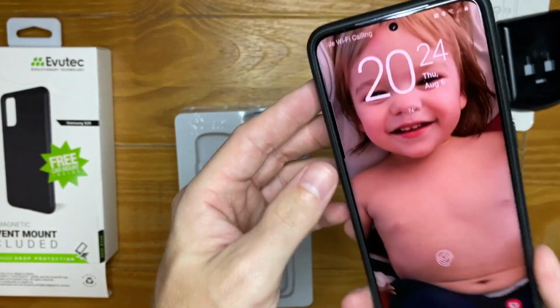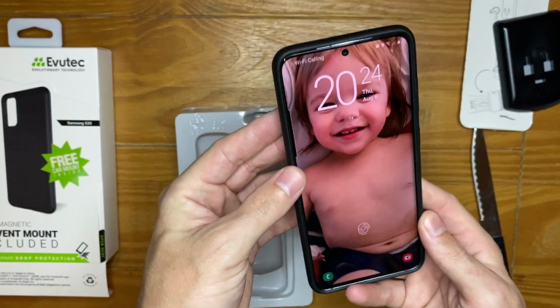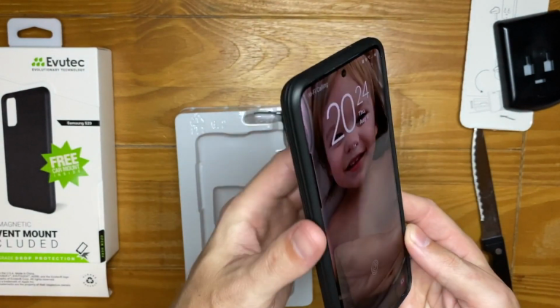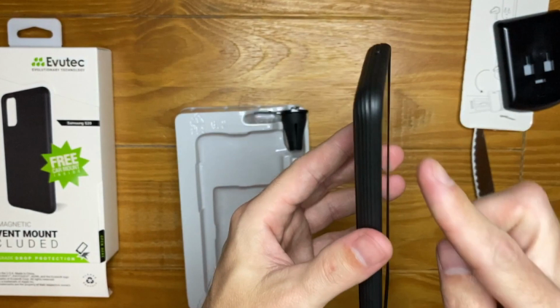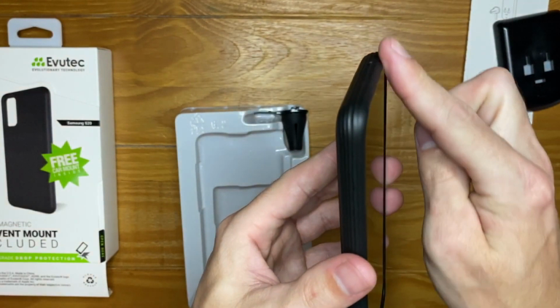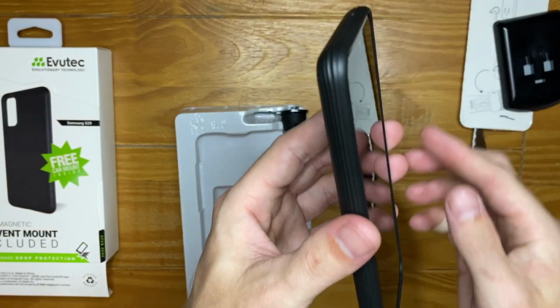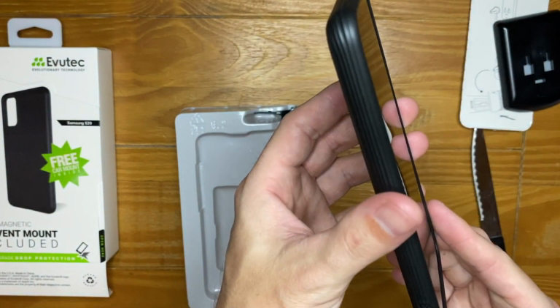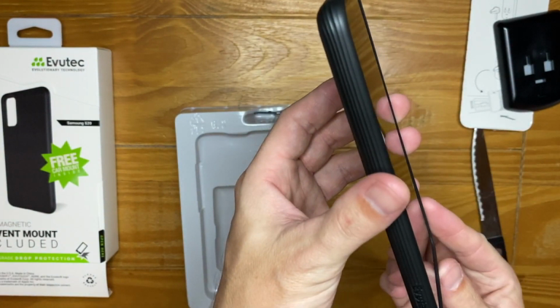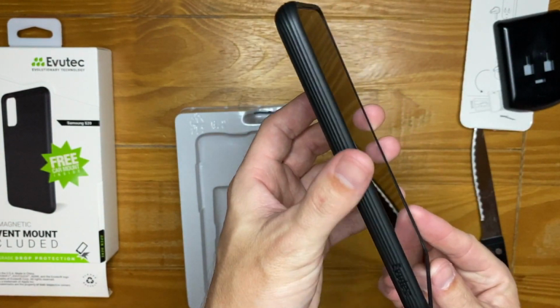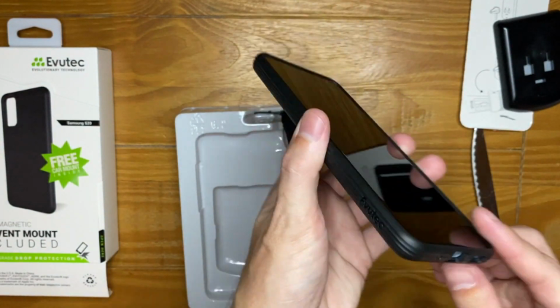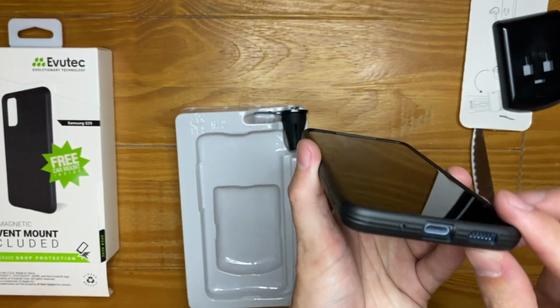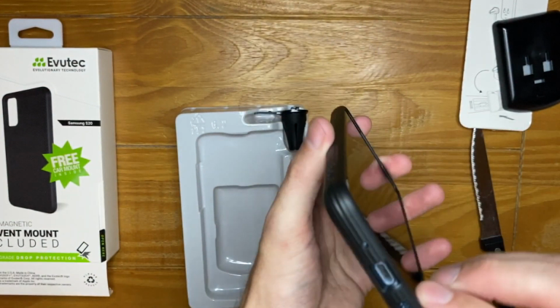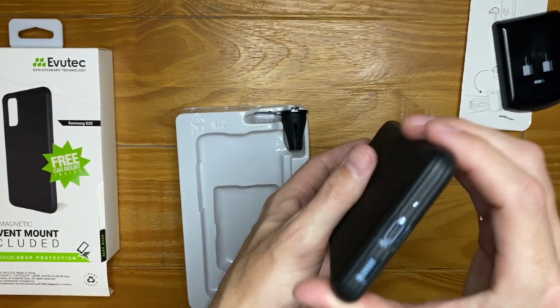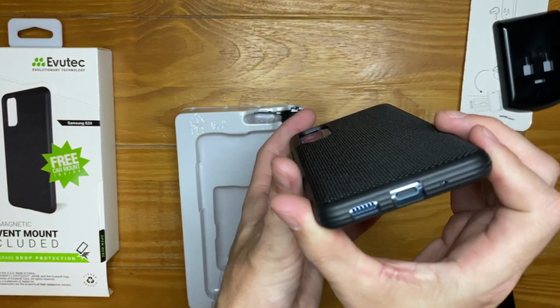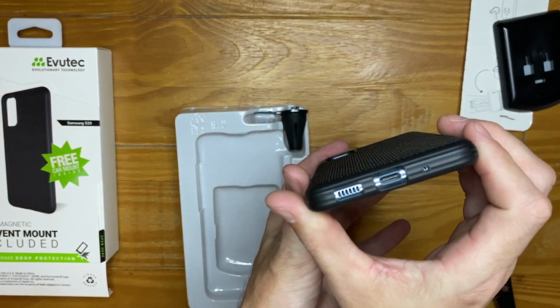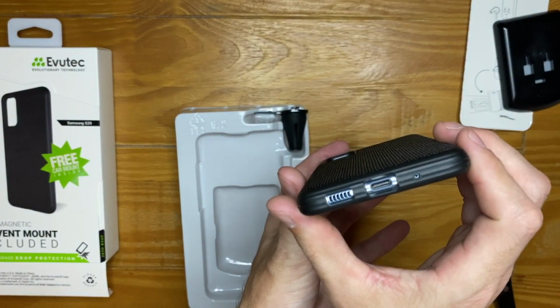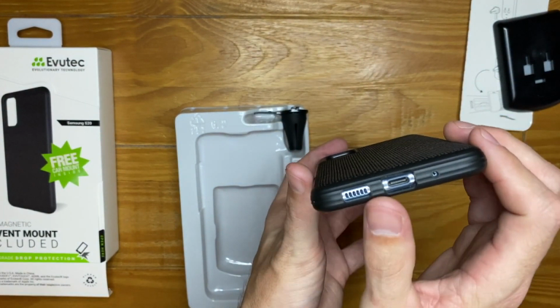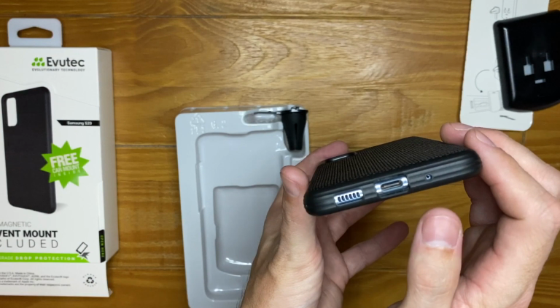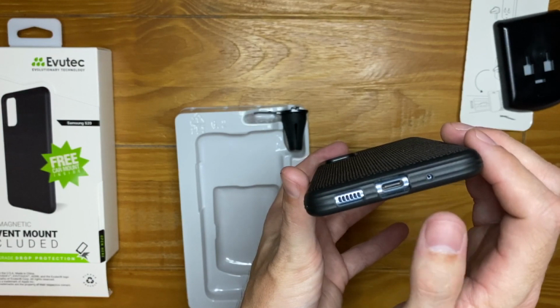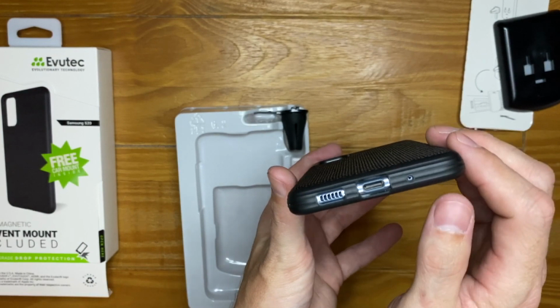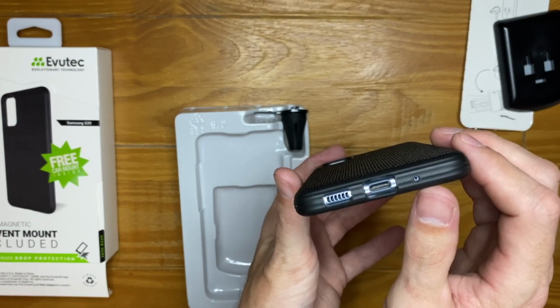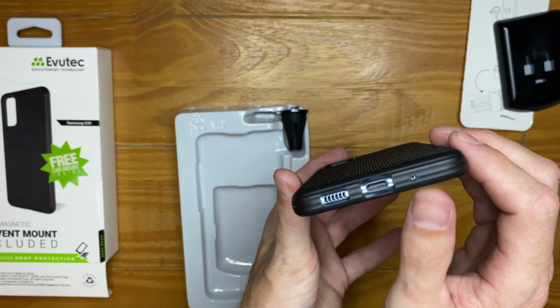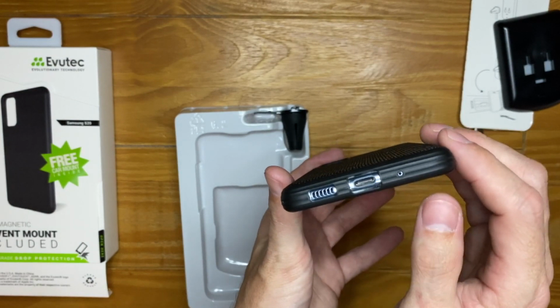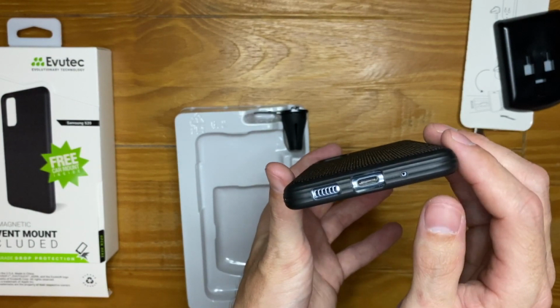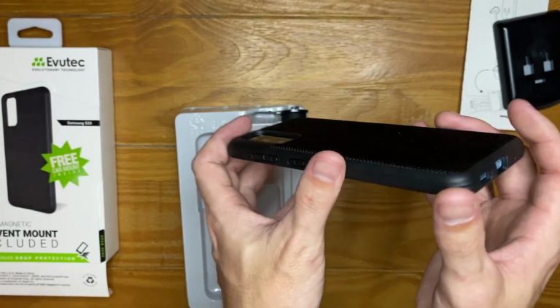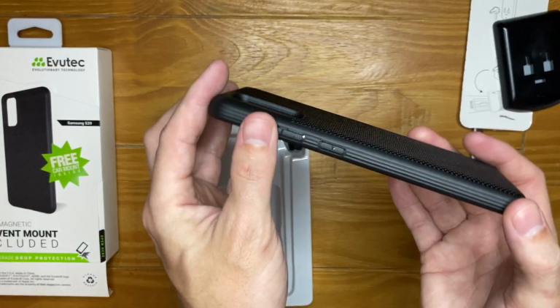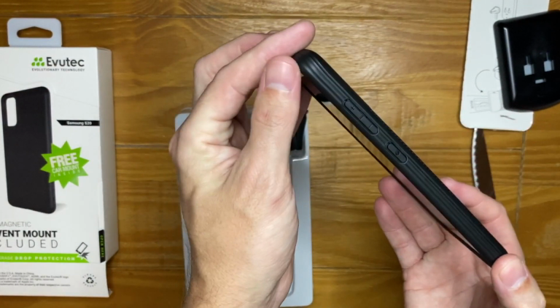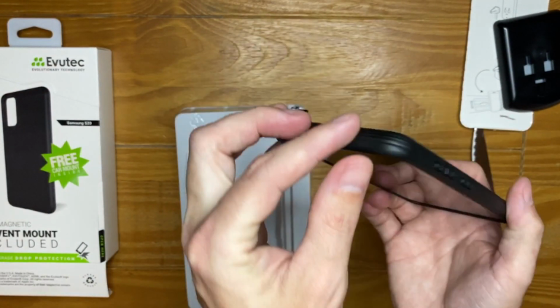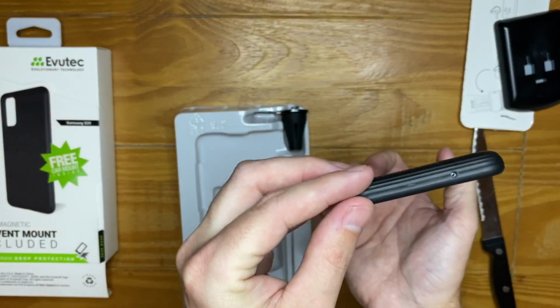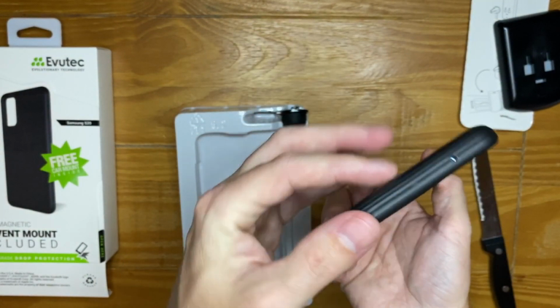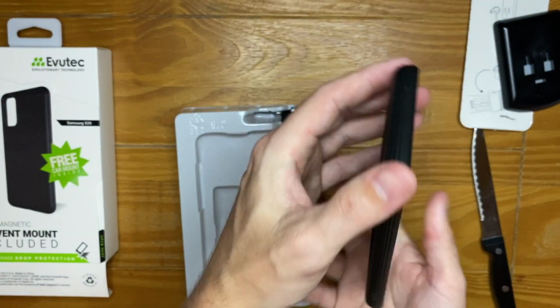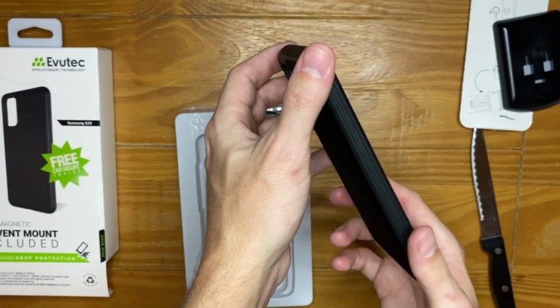There's a nice lip around the edge for protection on the black case as well. On the bottom we have the speaker, charge port, and microphone. It looks really really nice.